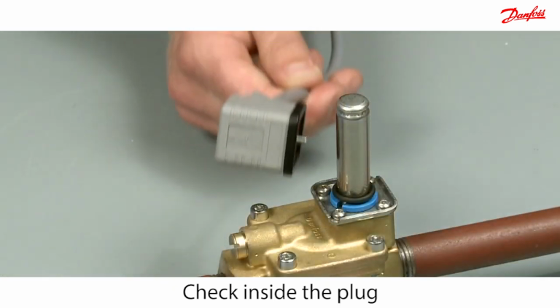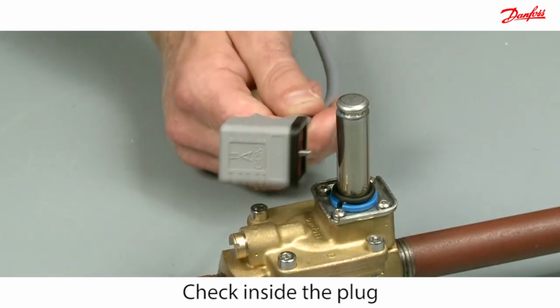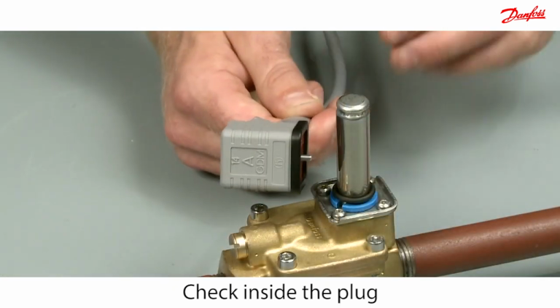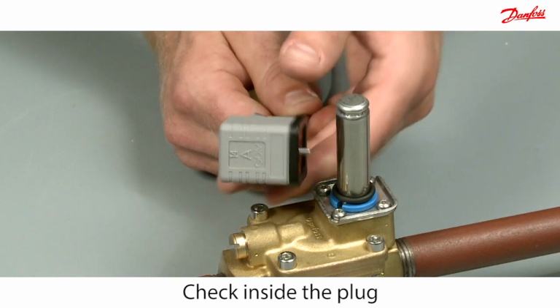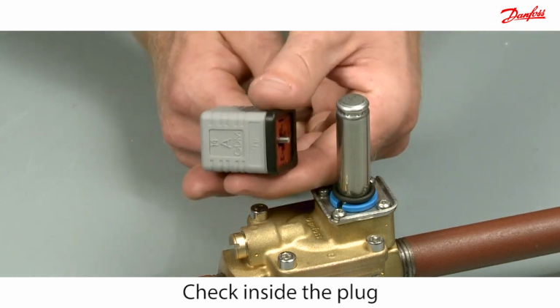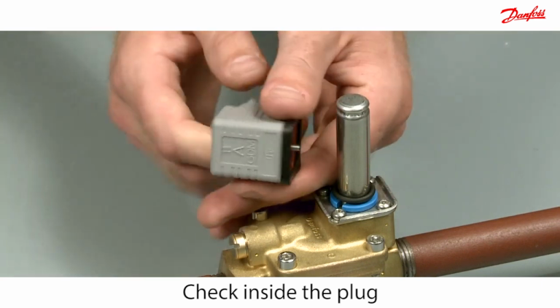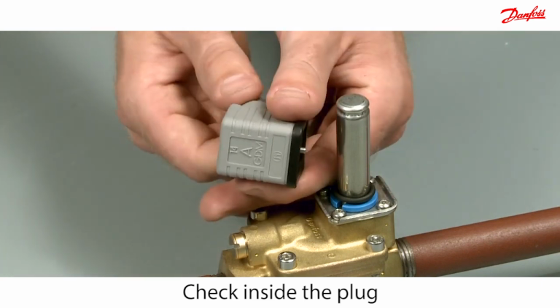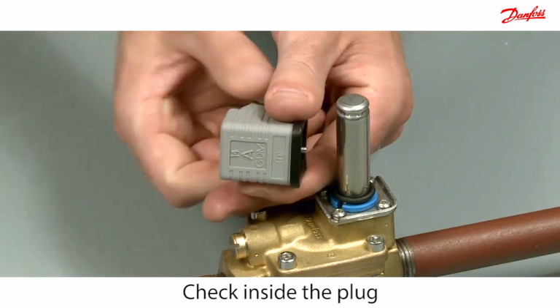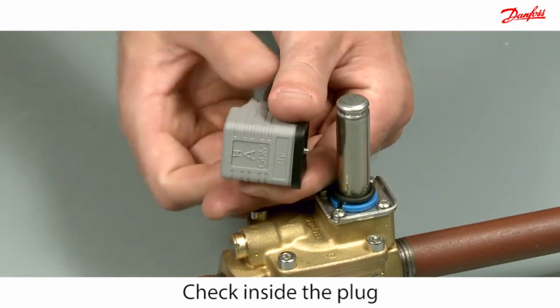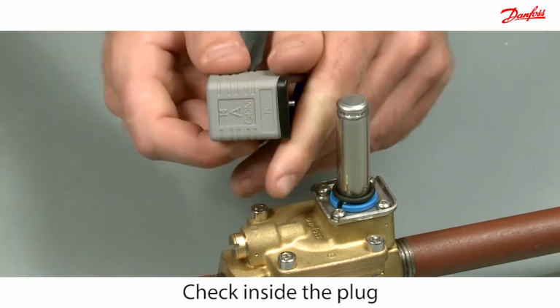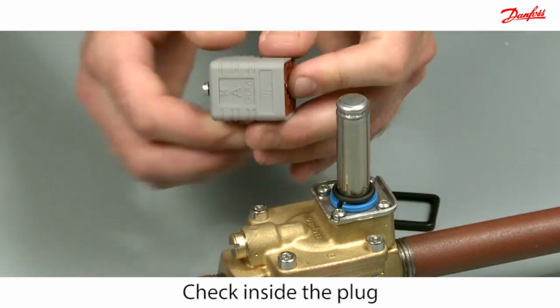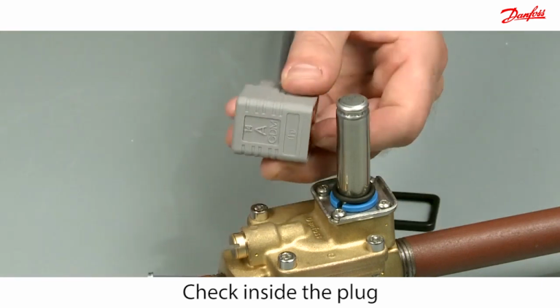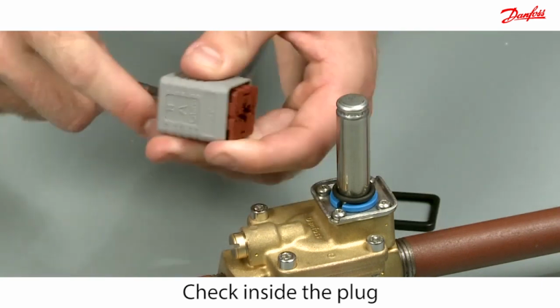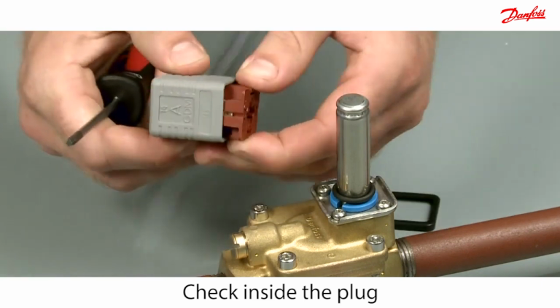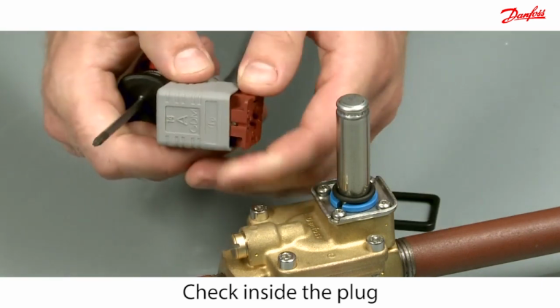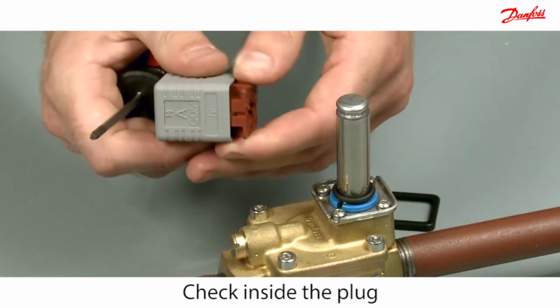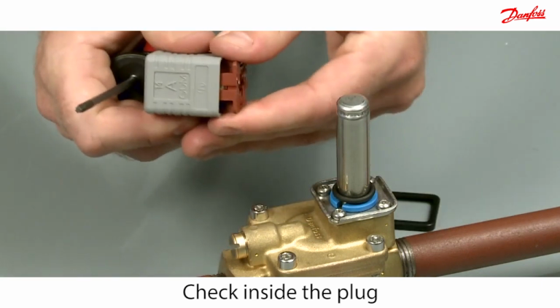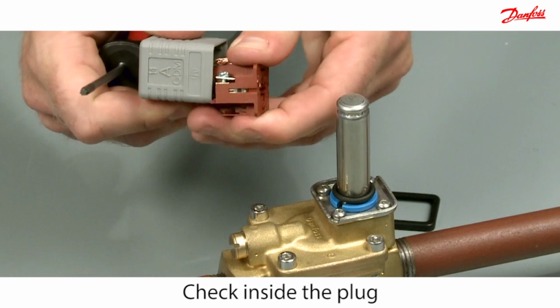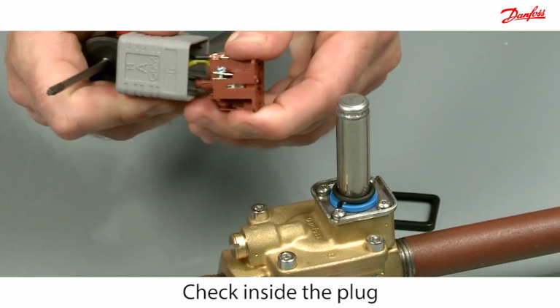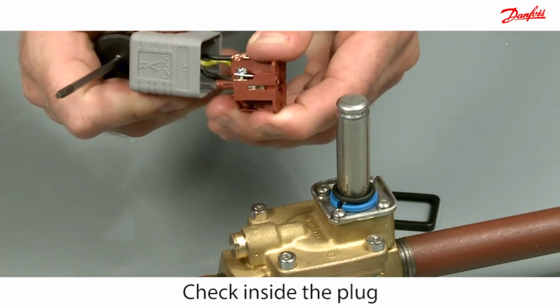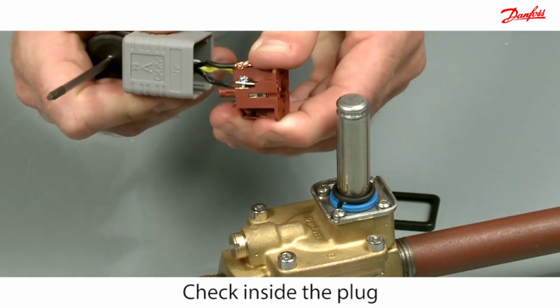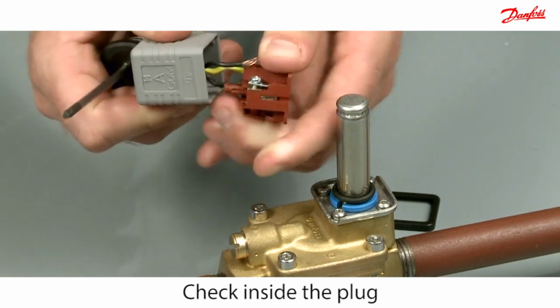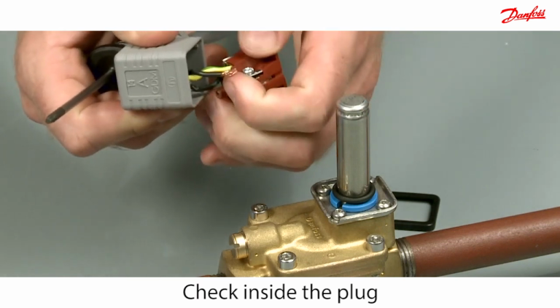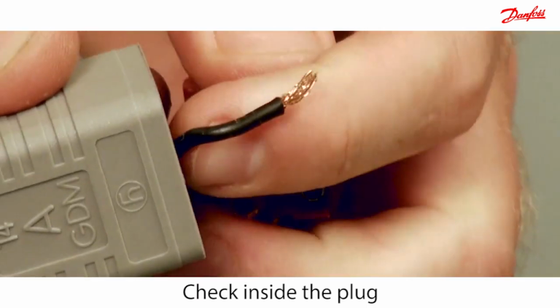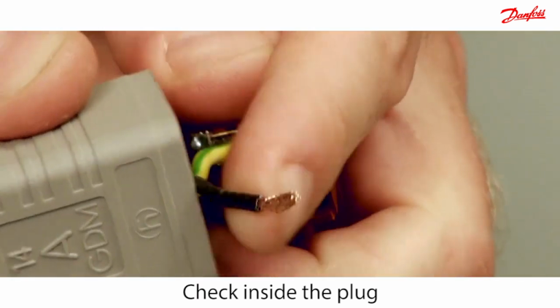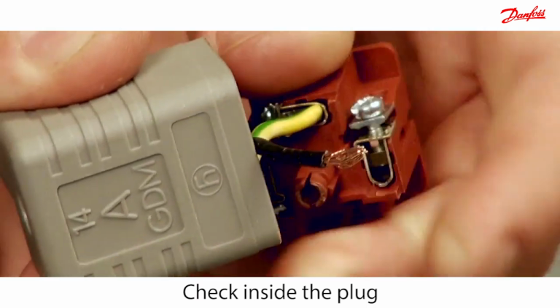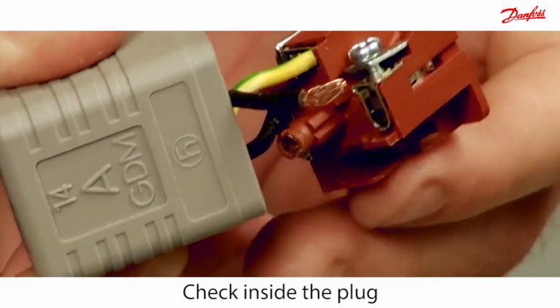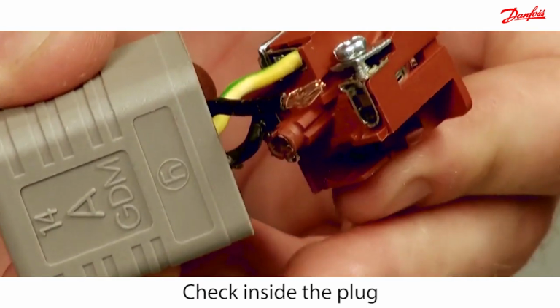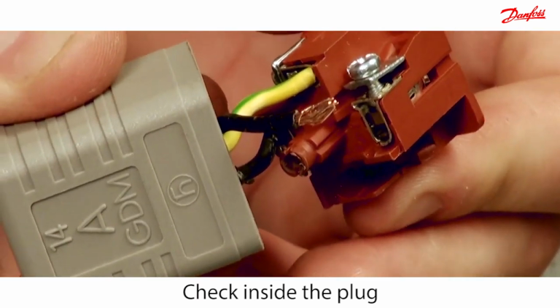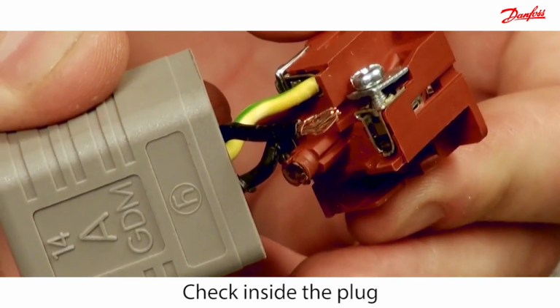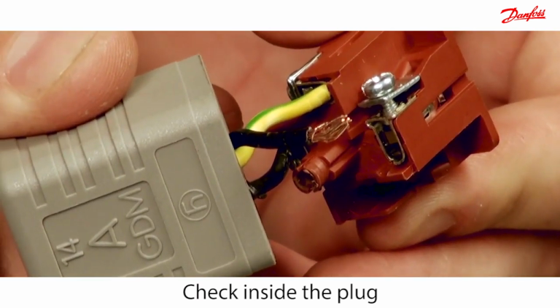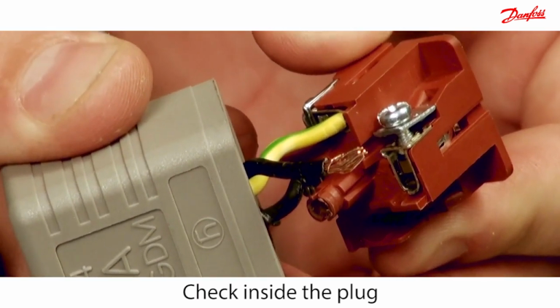Disassemble the plug and check that it is wired correctly or if there are any loose terminal connections. In this case, there is a loose wire.